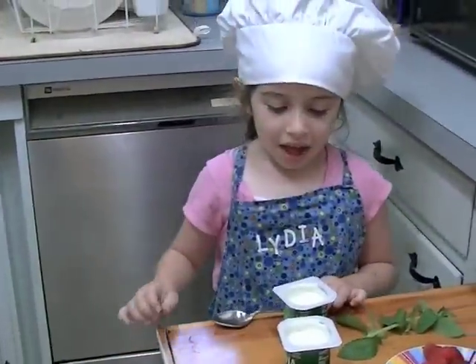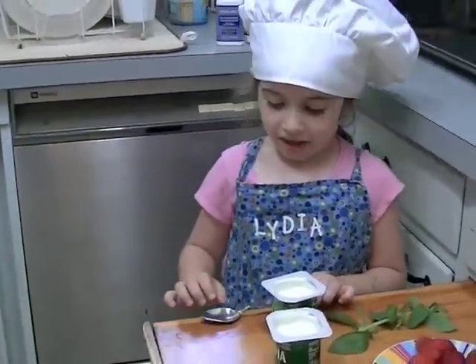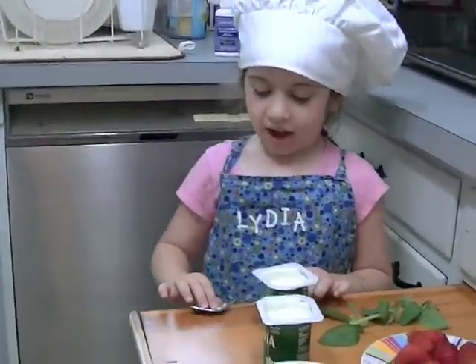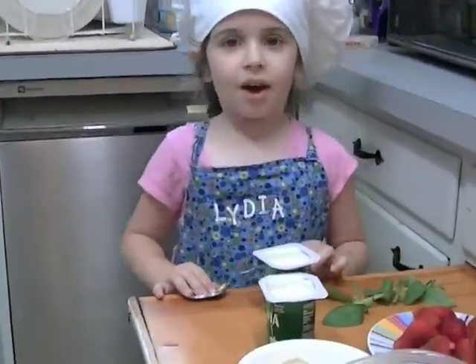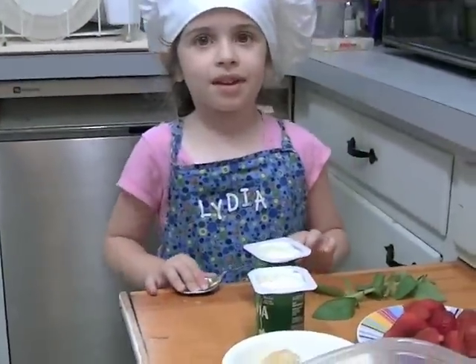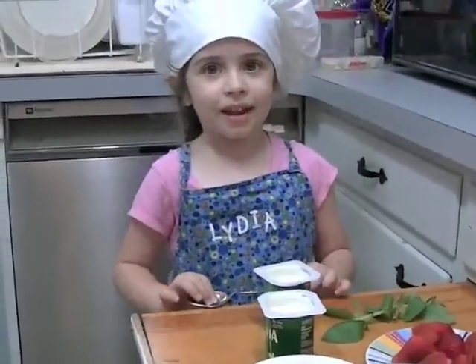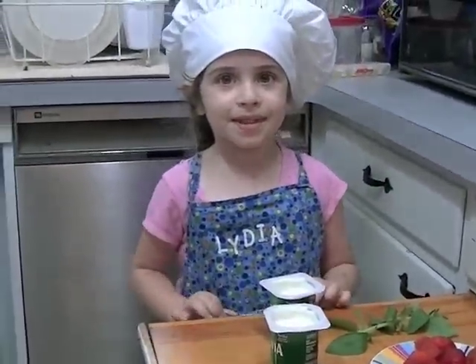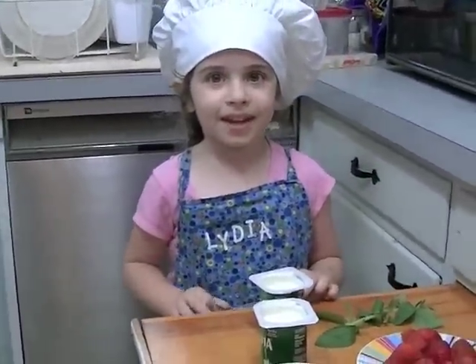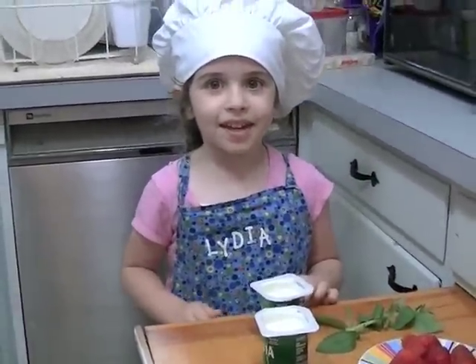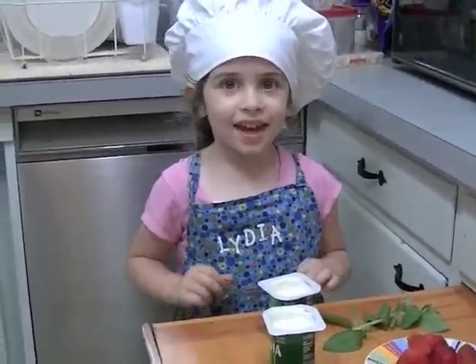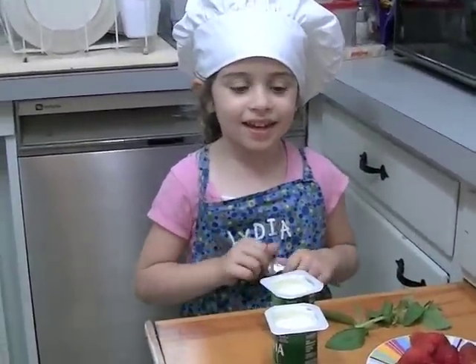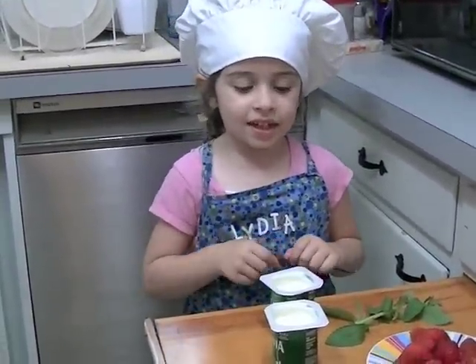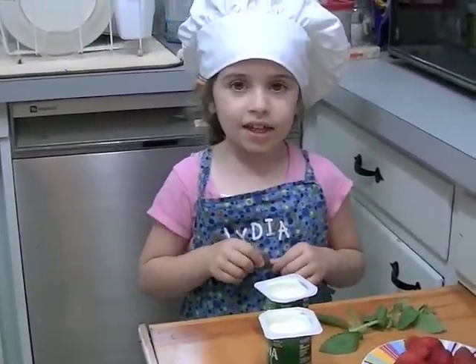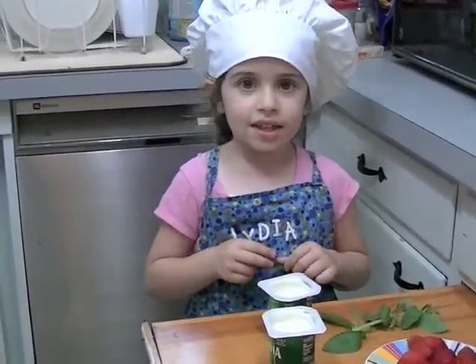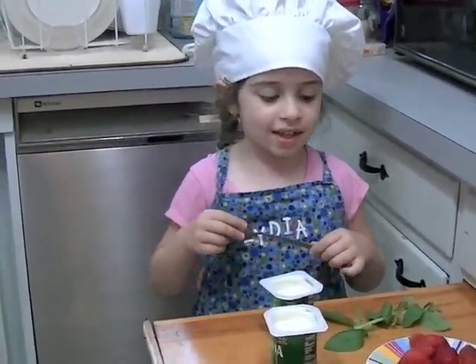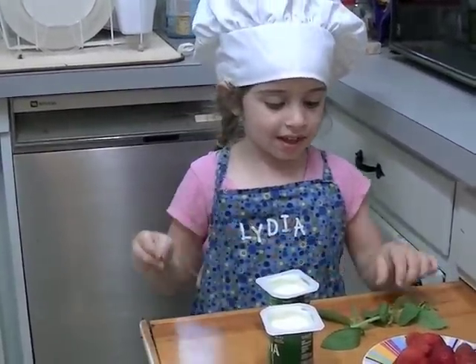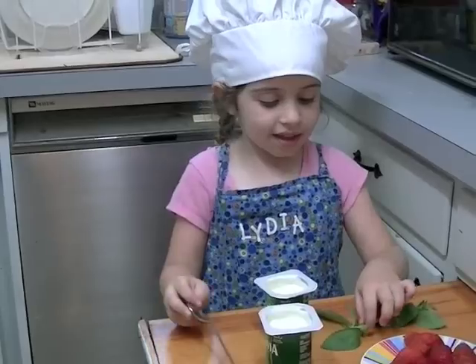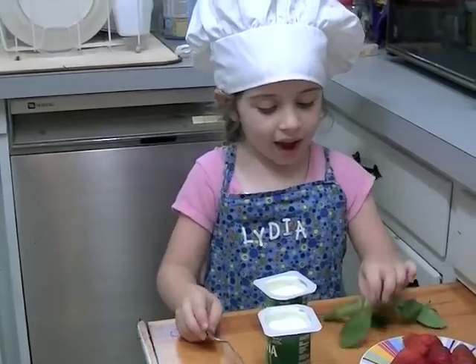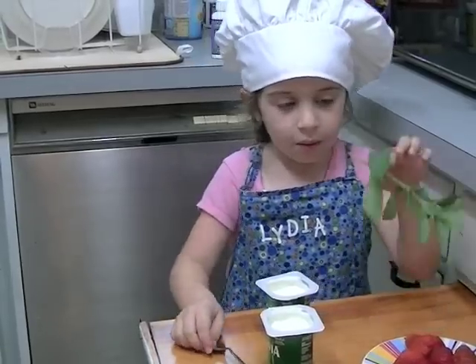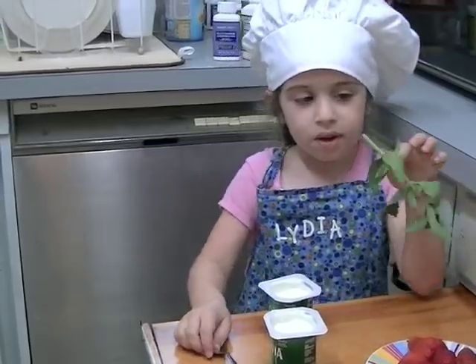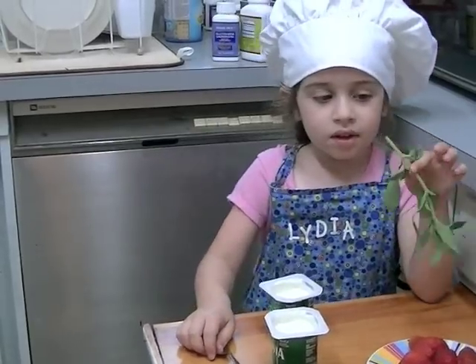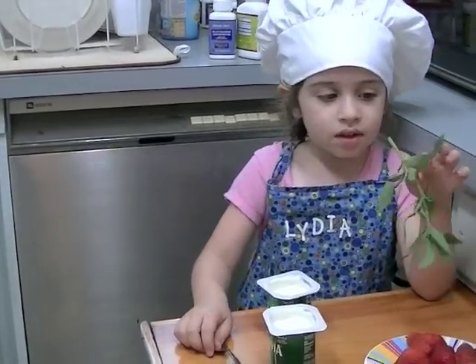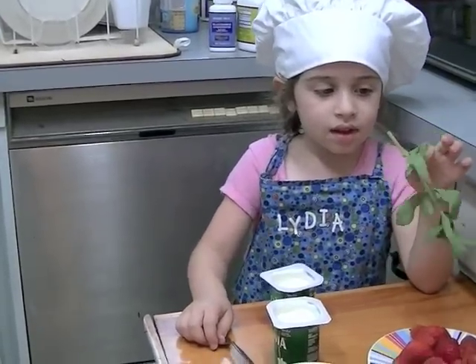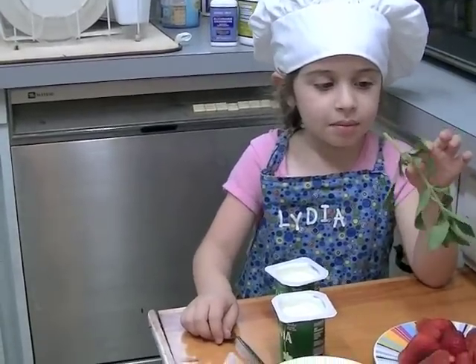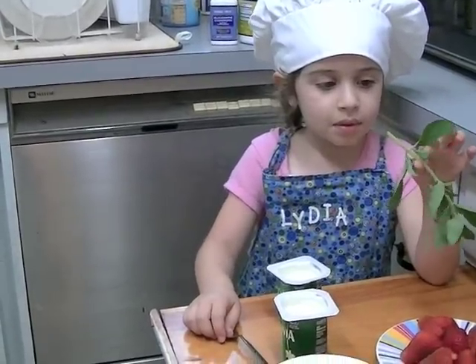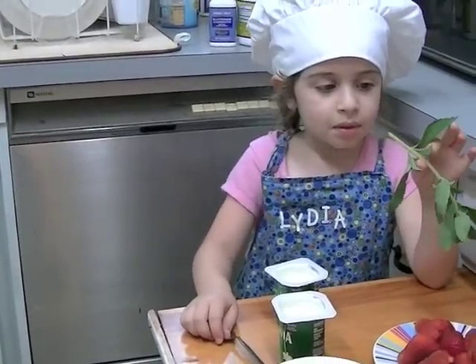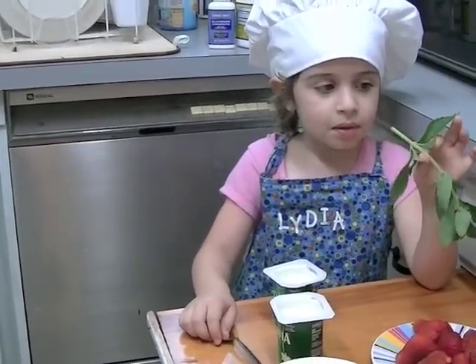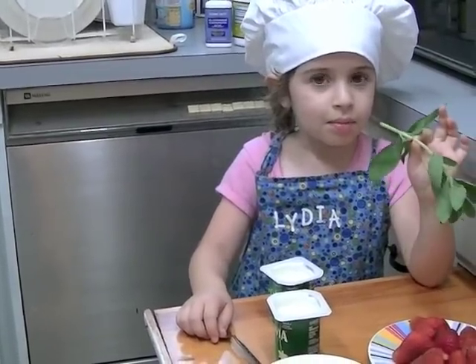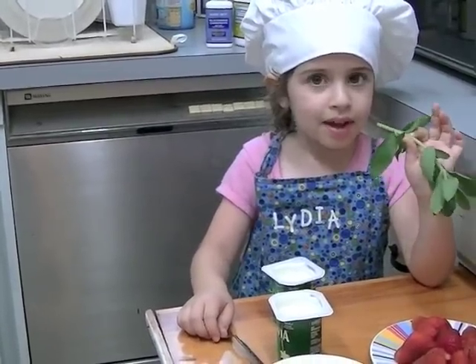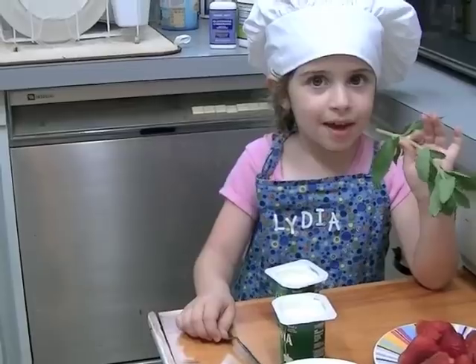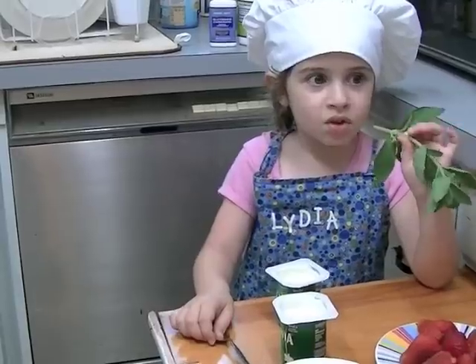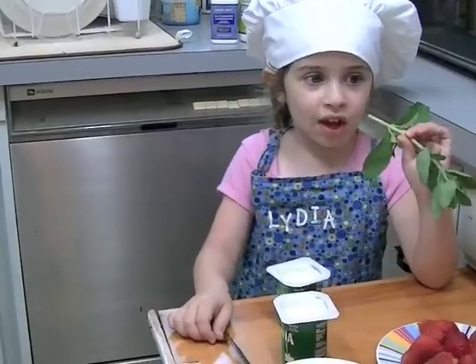Hello, here I am today. And this is how you make a milkshake.